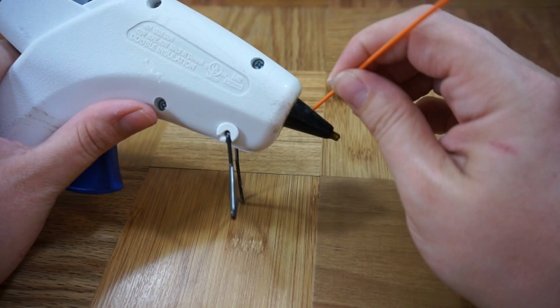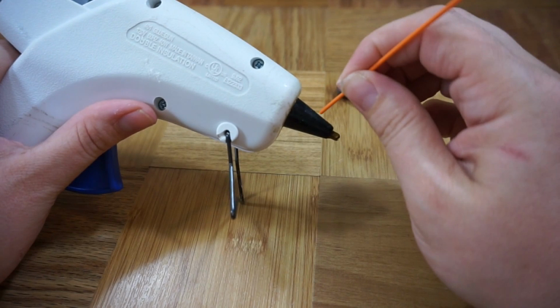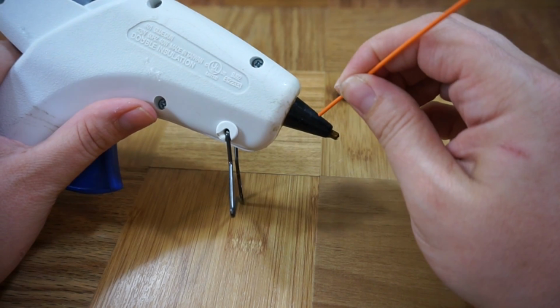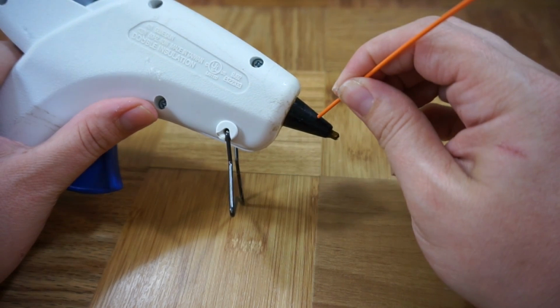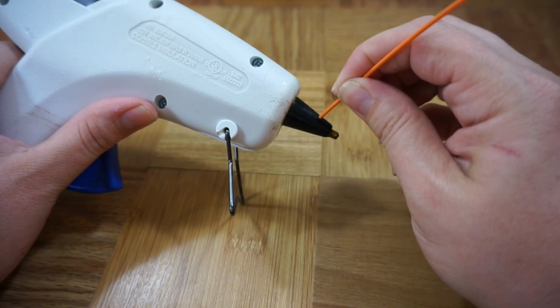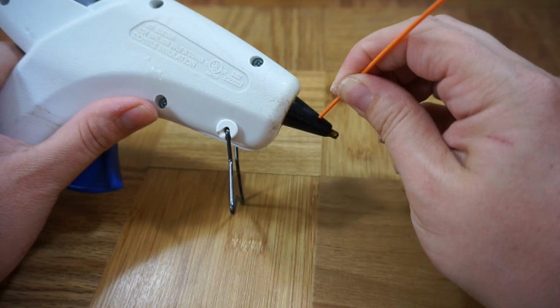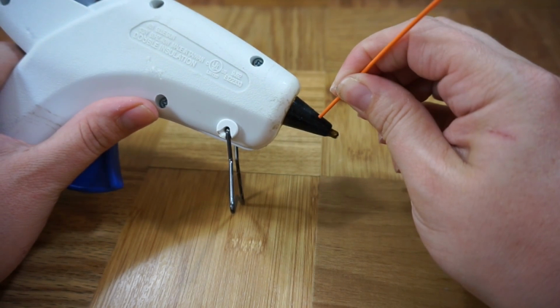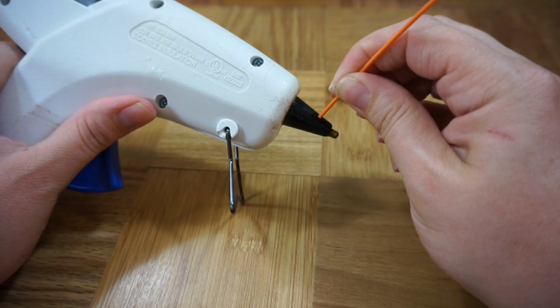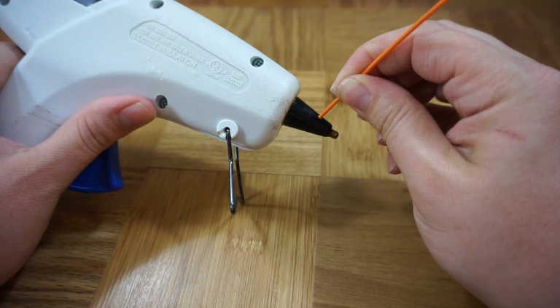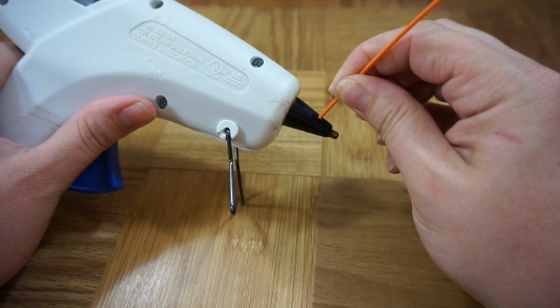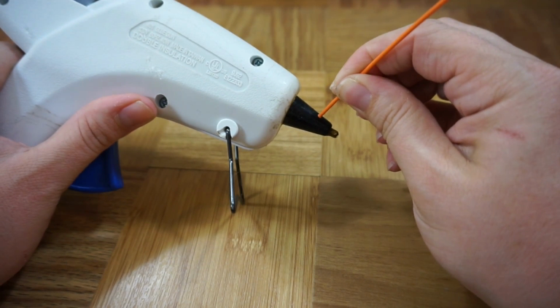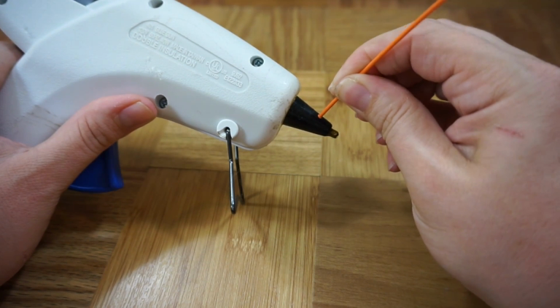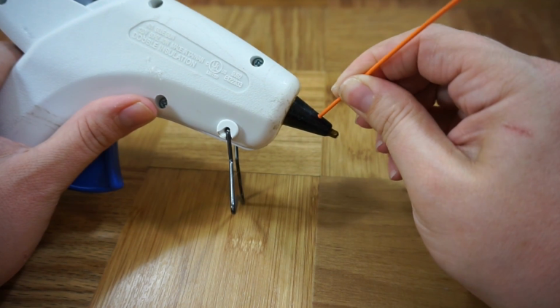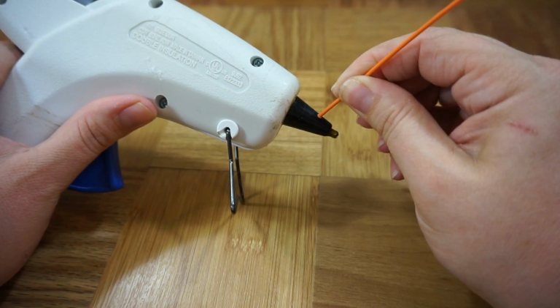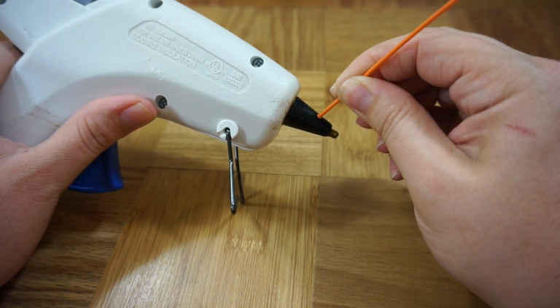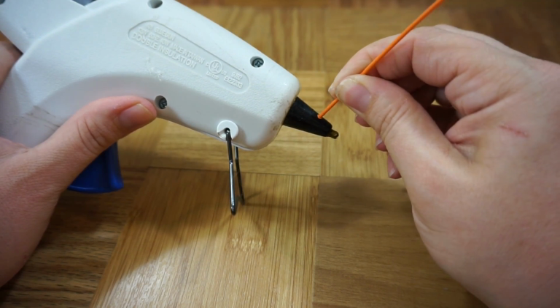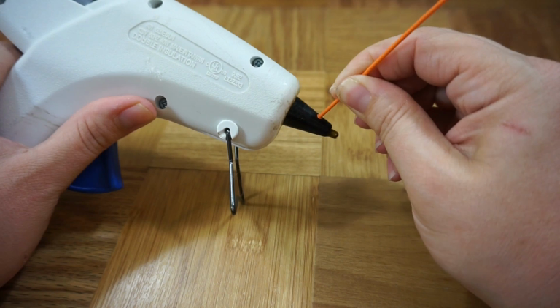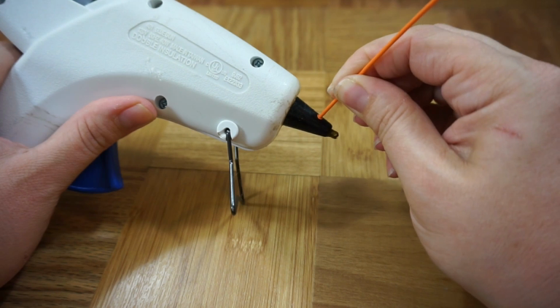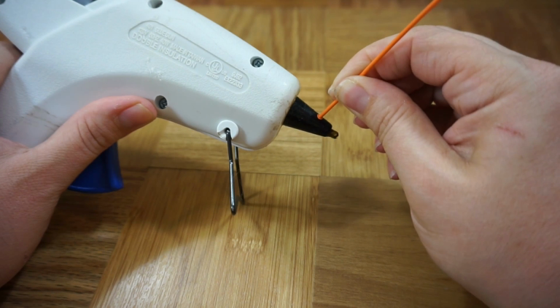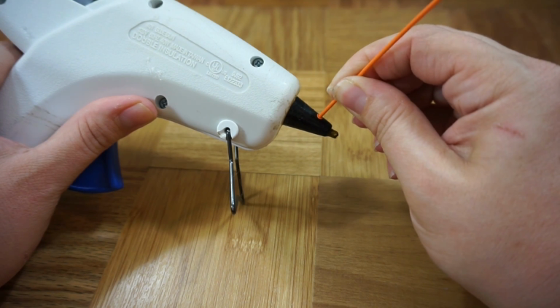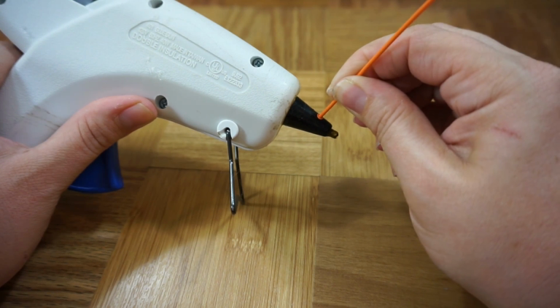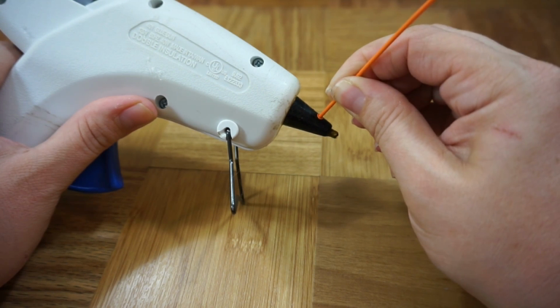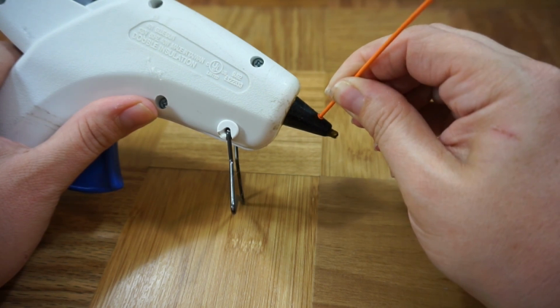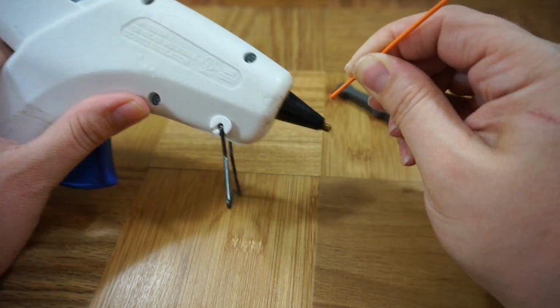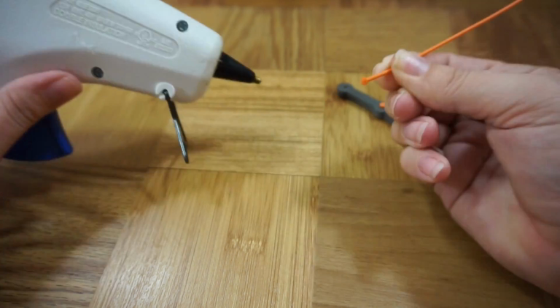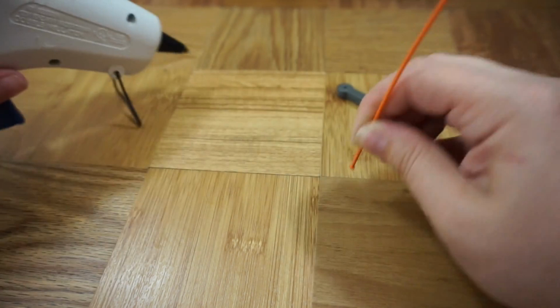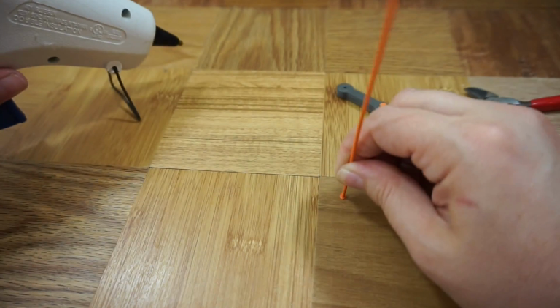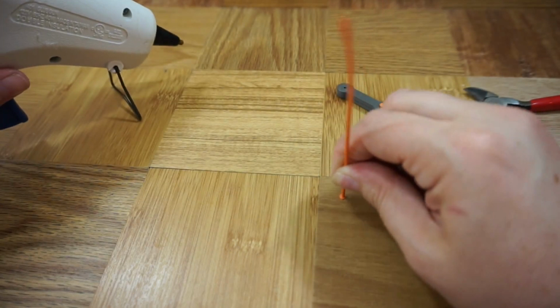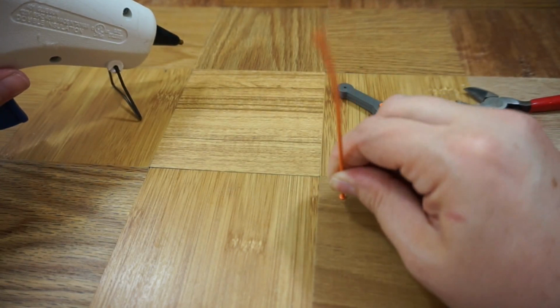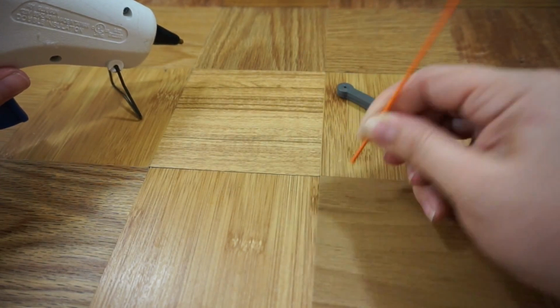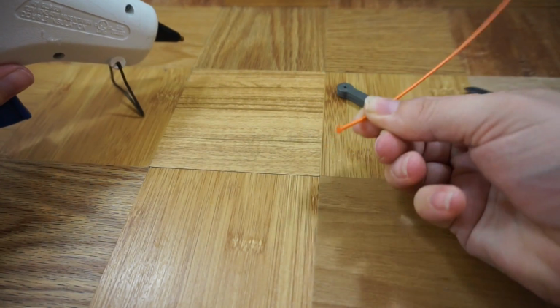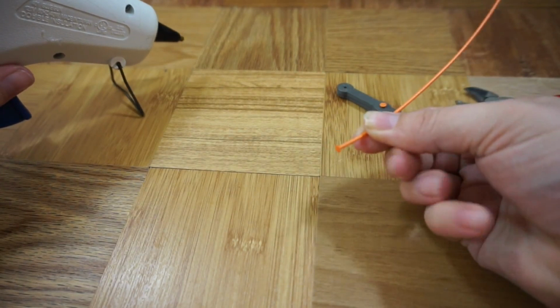Heat up your tool and press the end of a piece of filament into the hot part until it melts into a head. If you want to even it out, you can press it against a smooth surface like a table.